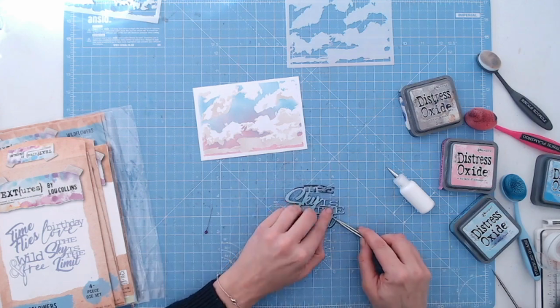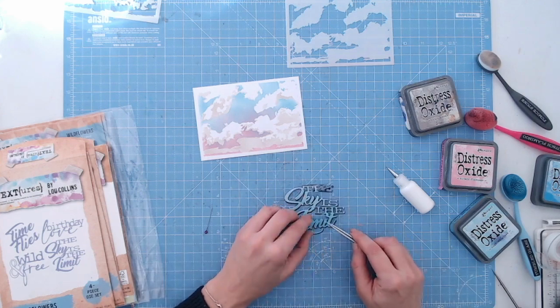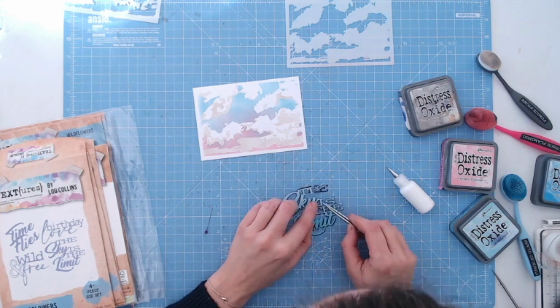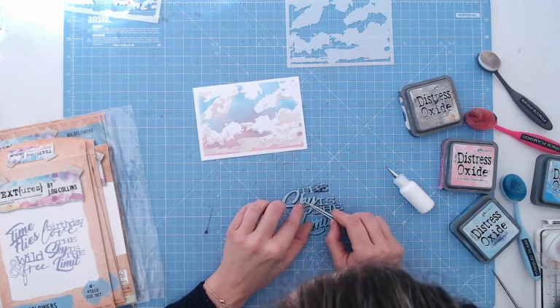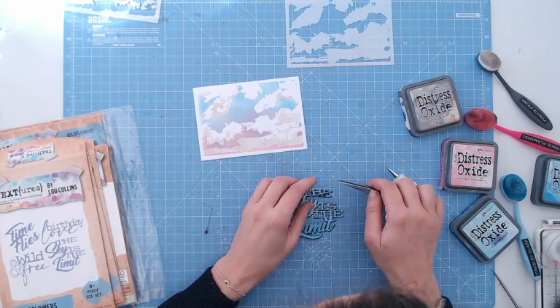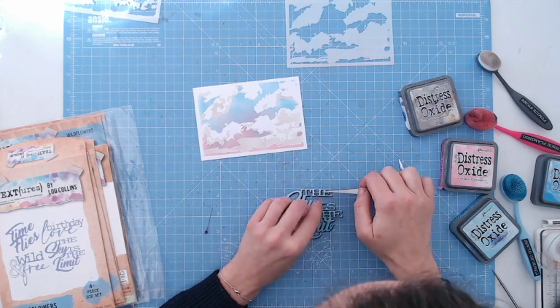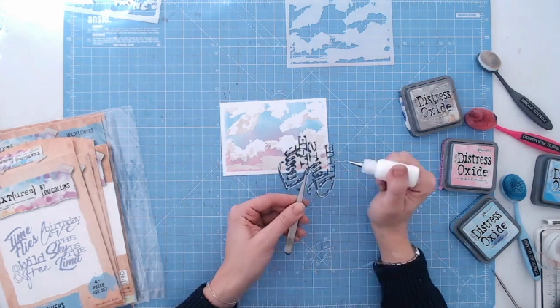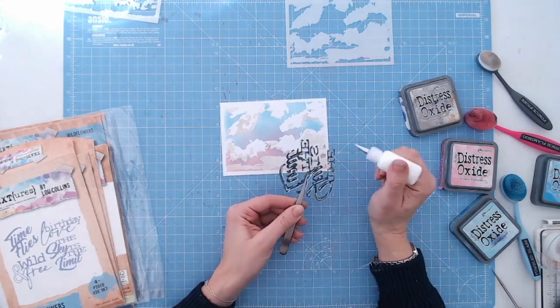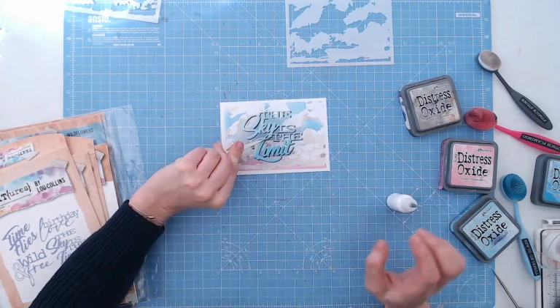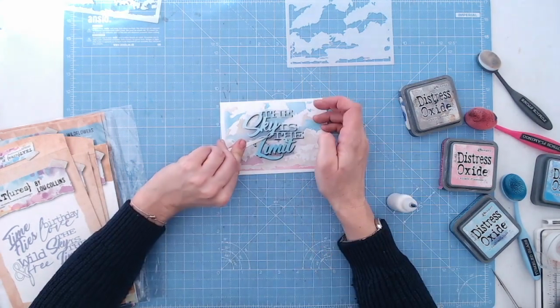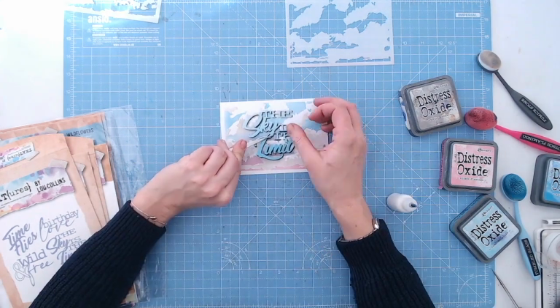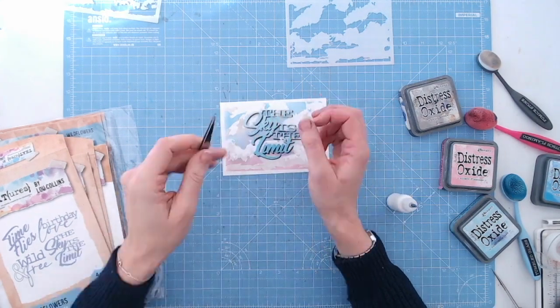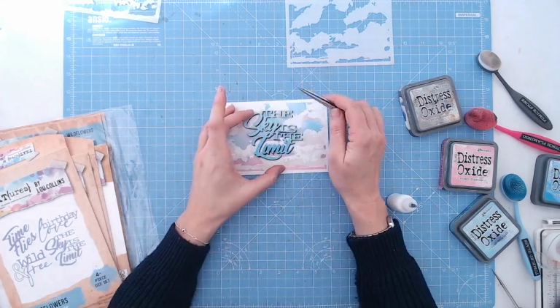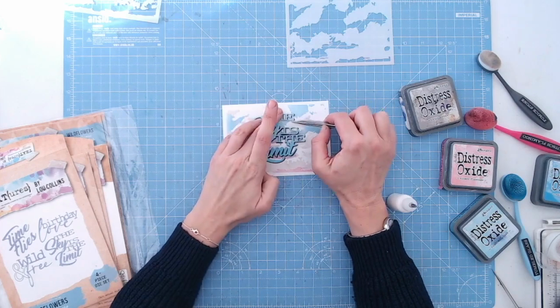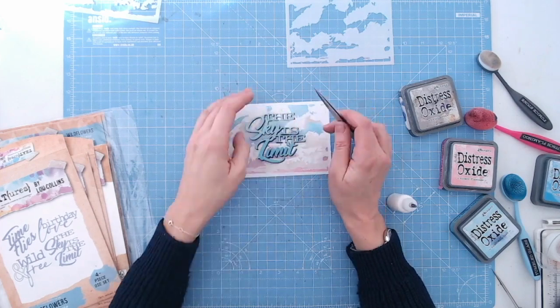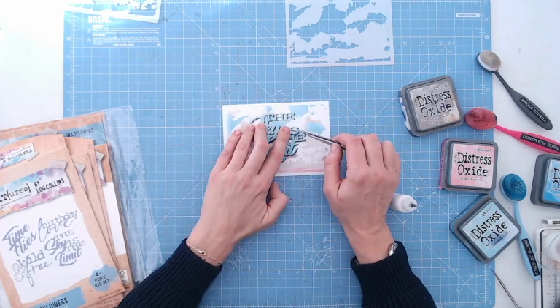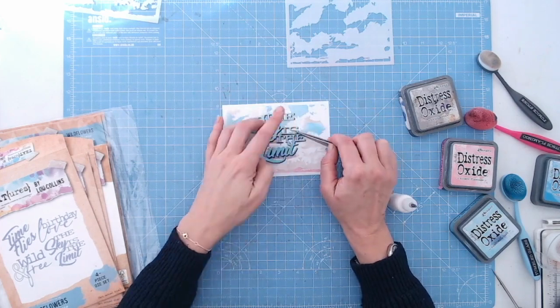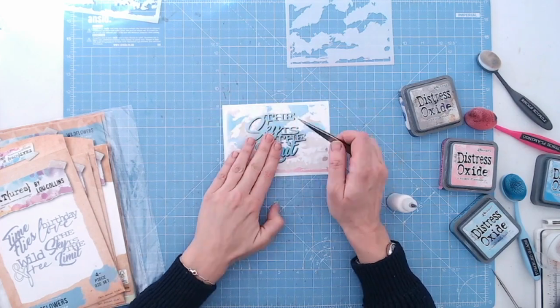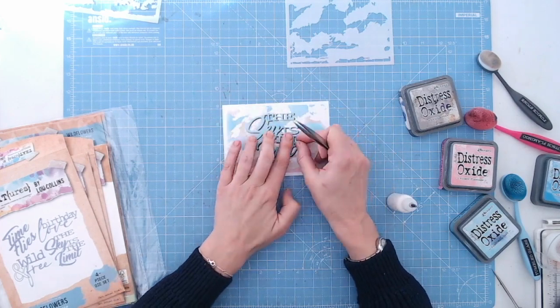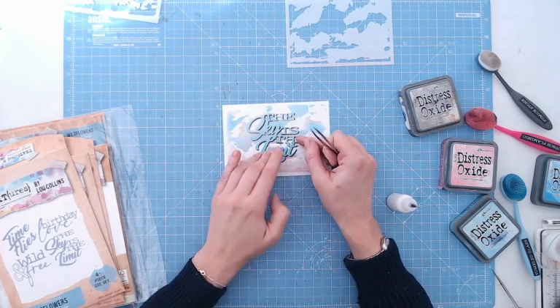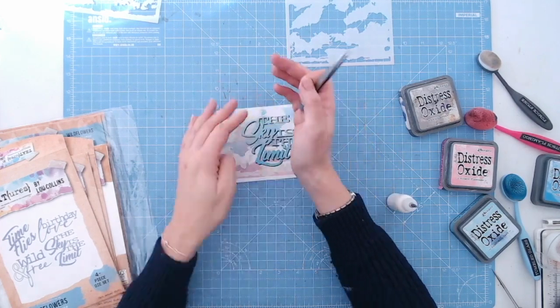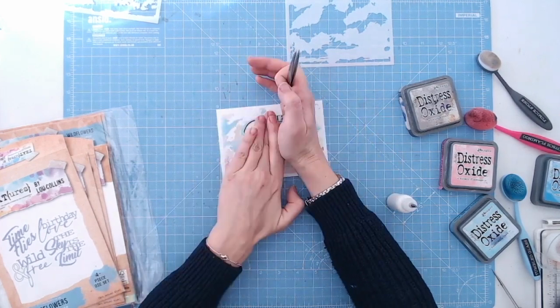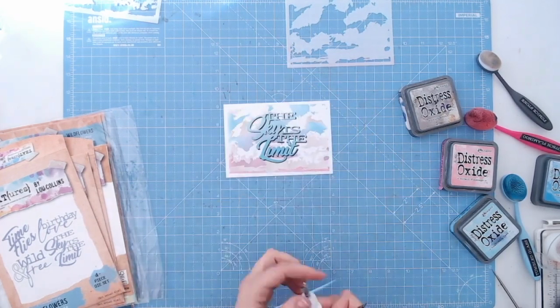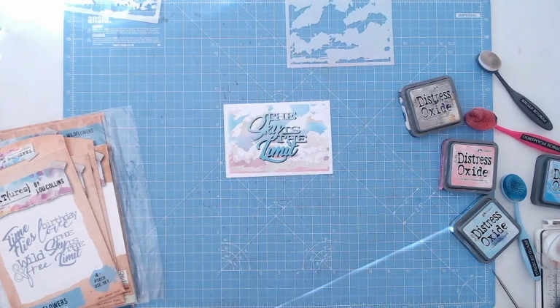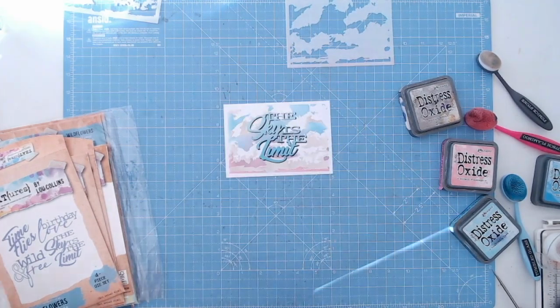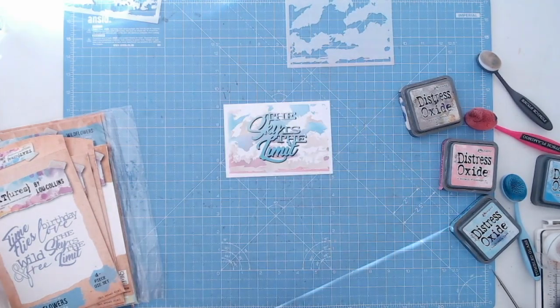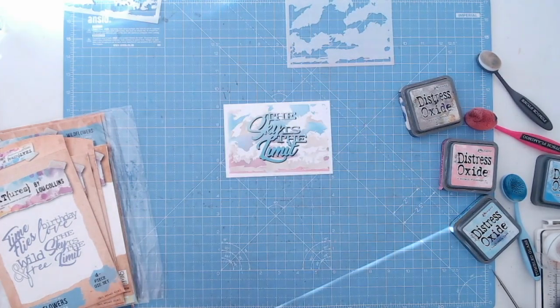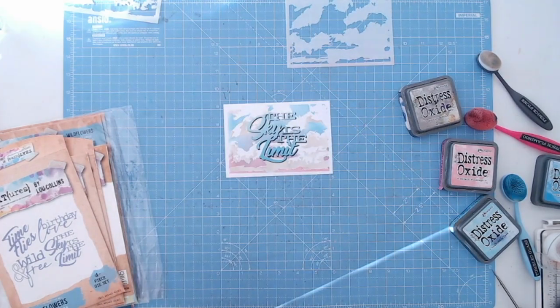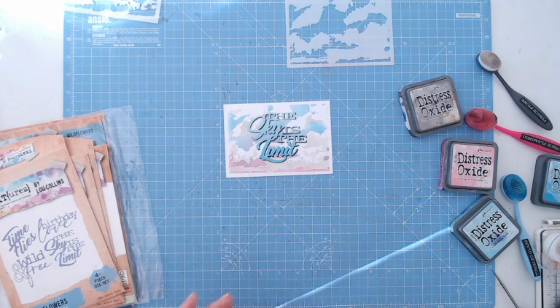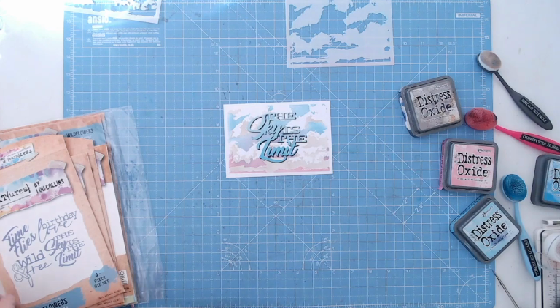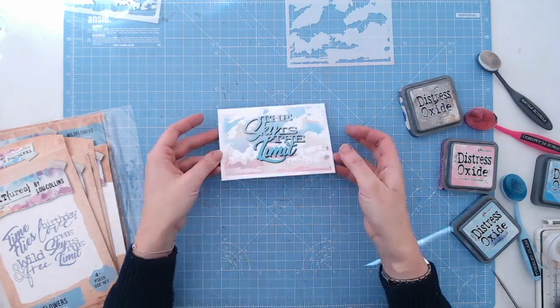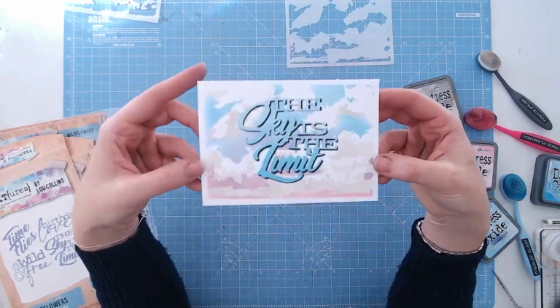Within this die set we've also got the words 'time flies', 'birthday', 'love', and 'wild and free'. They're all different fonts and they're all quite large, so really good fun to use as a focus point on a card. You can see there how well the two work together.